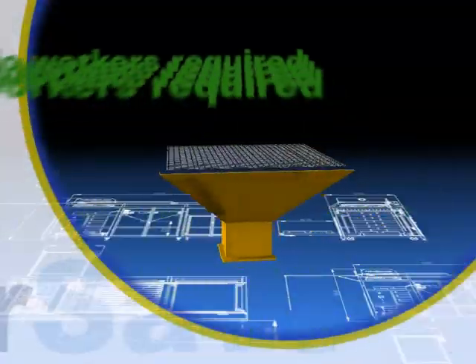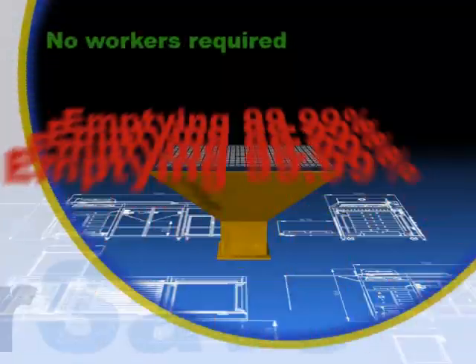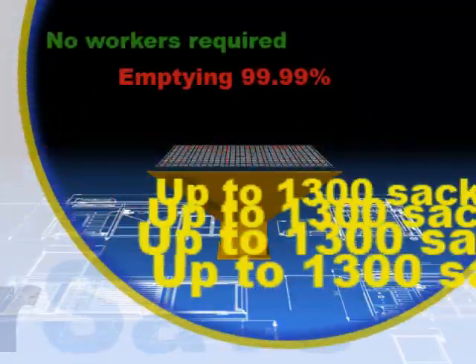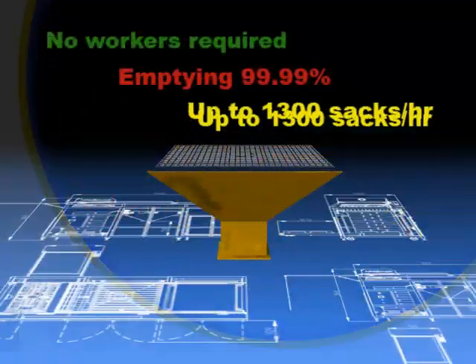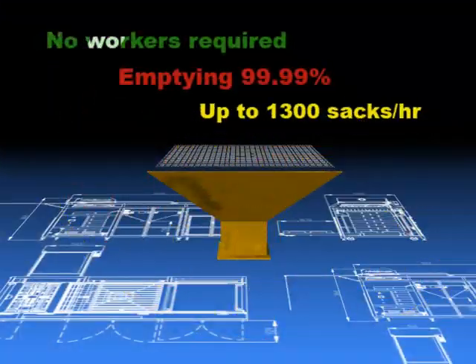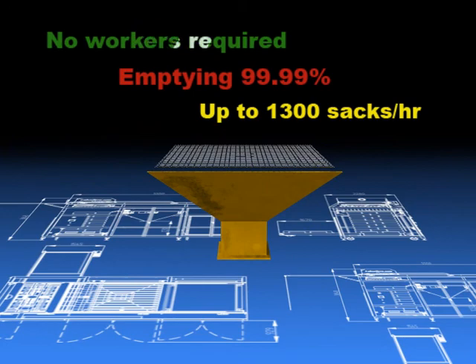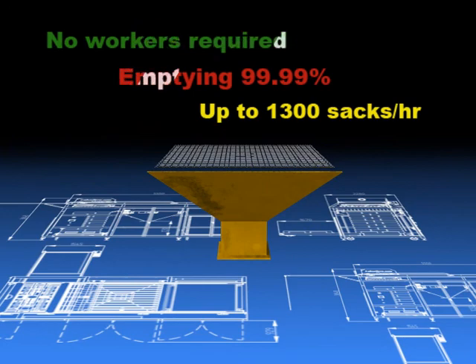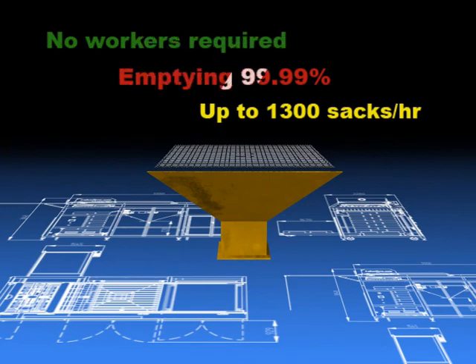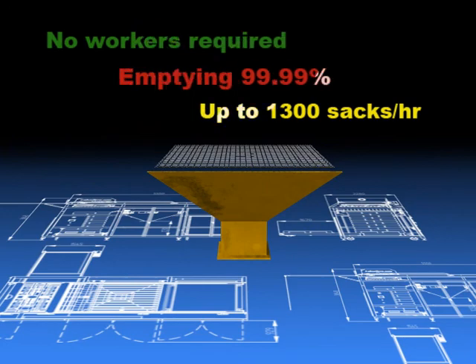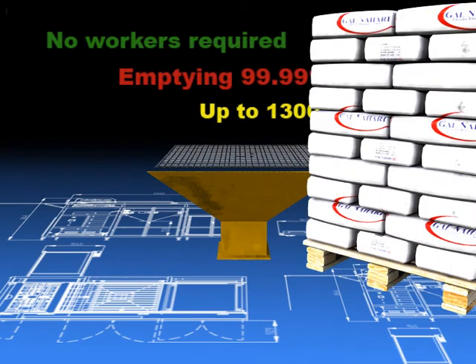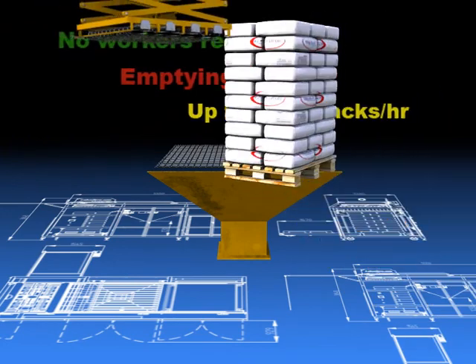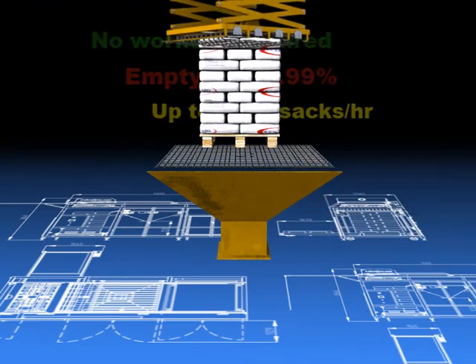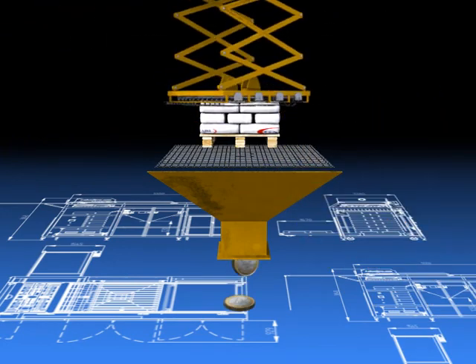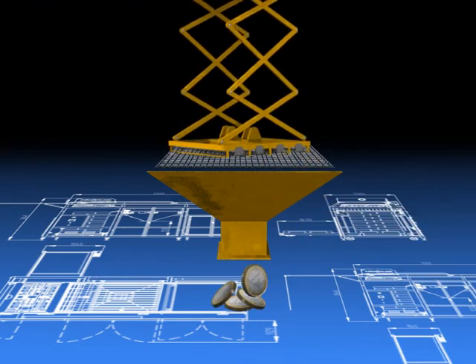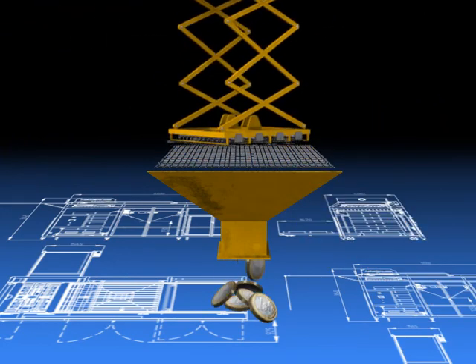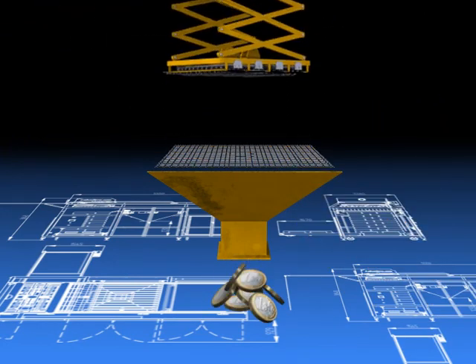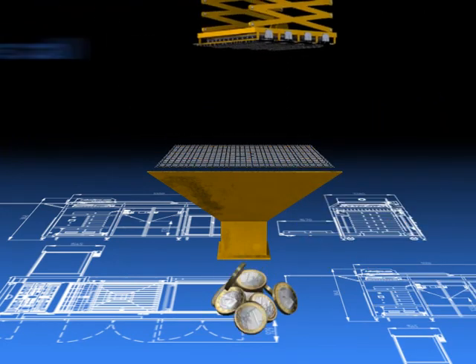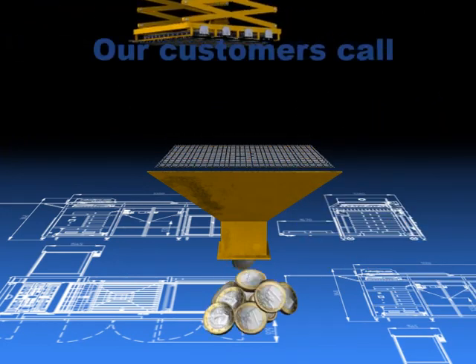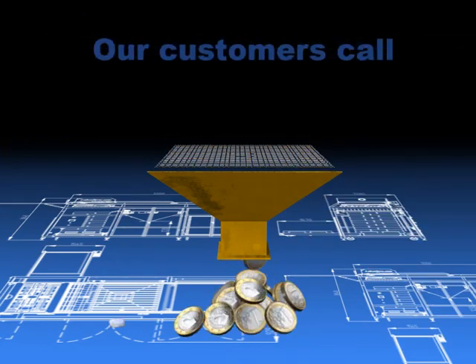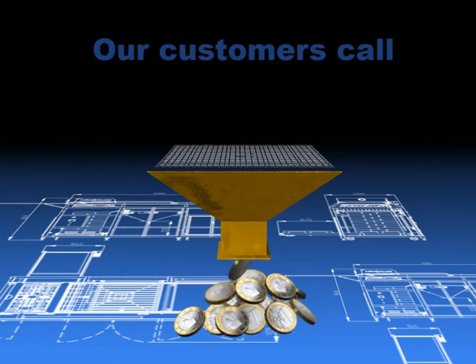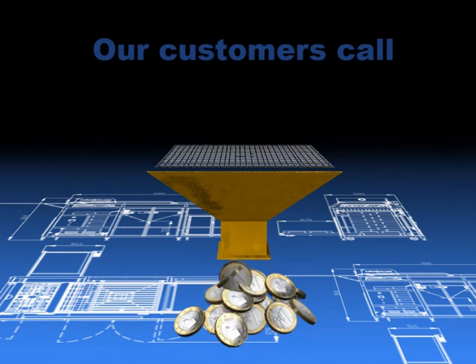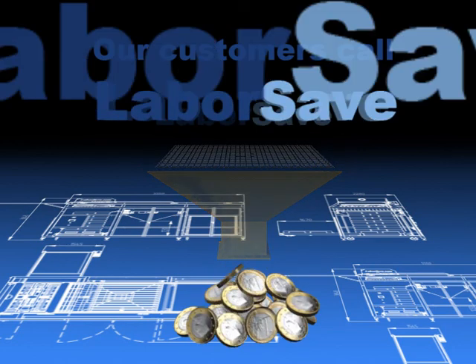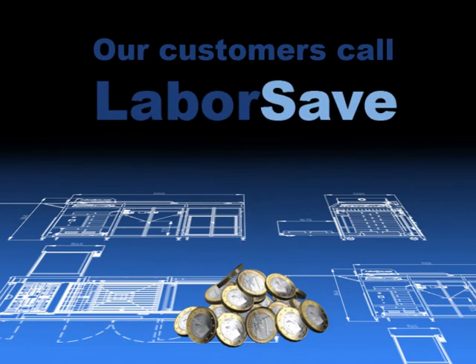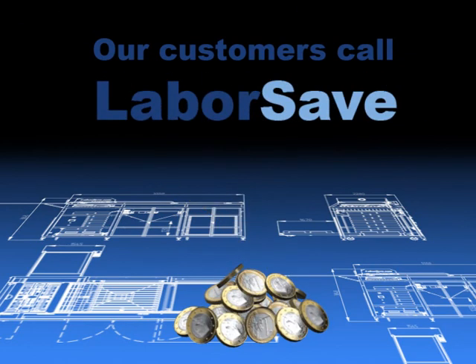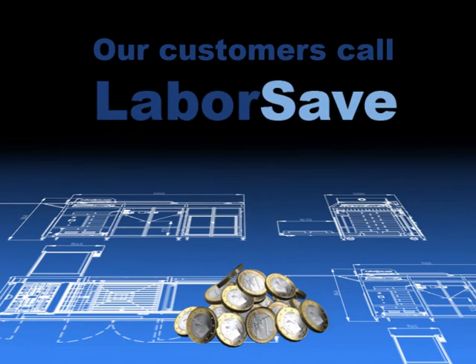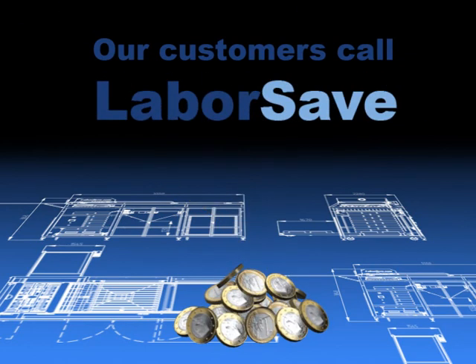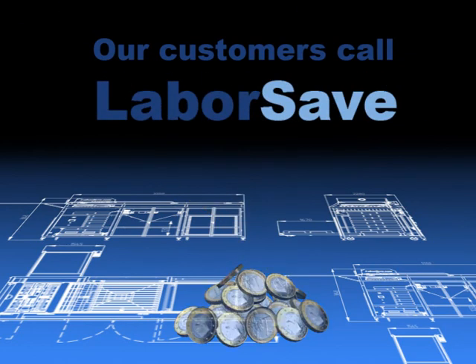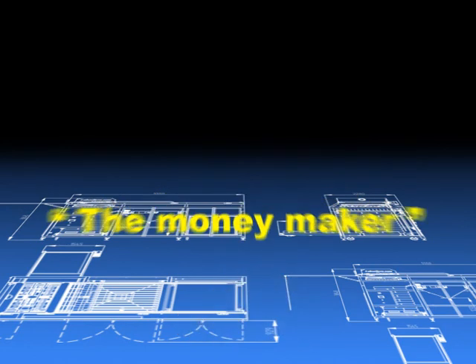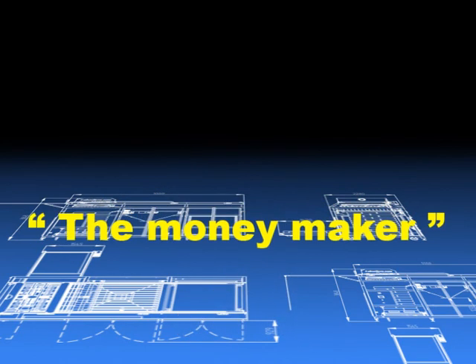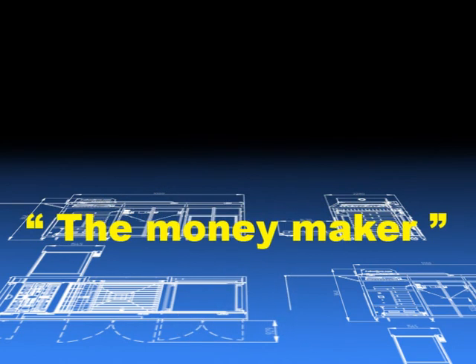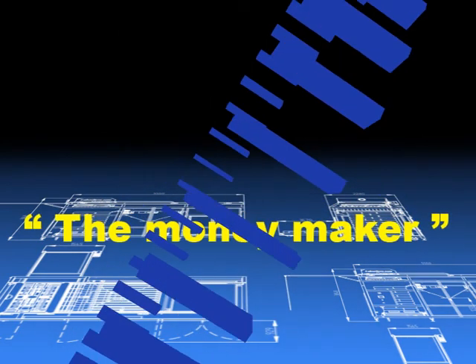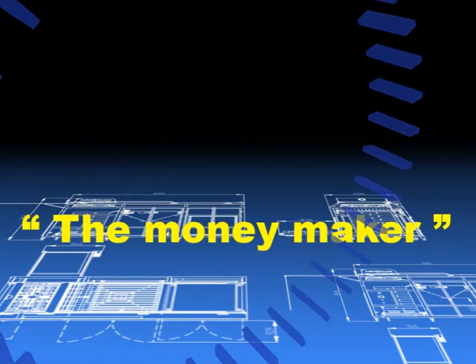Savings in manpower, less wastage of materials, and highly efficient operations — these are the reasons our customers call LaborSave the money maker.